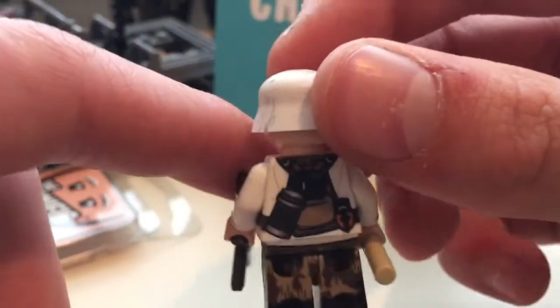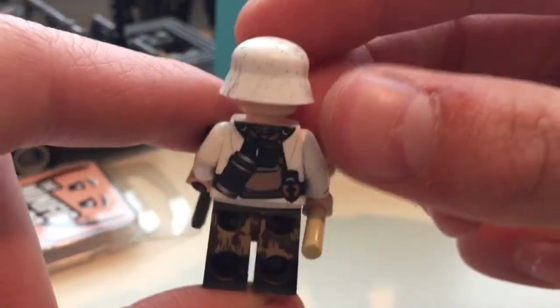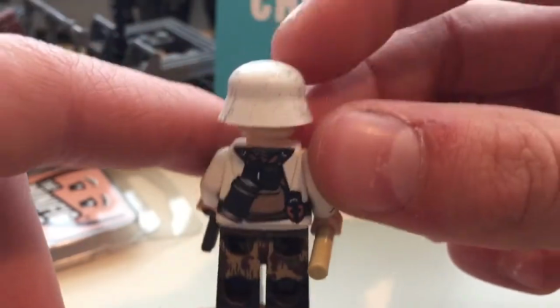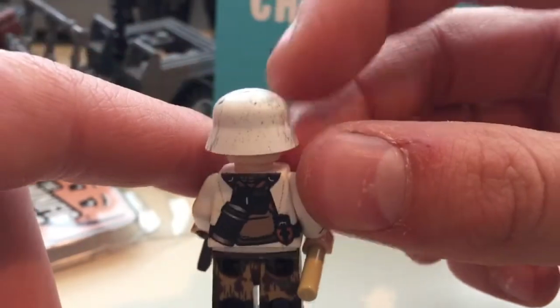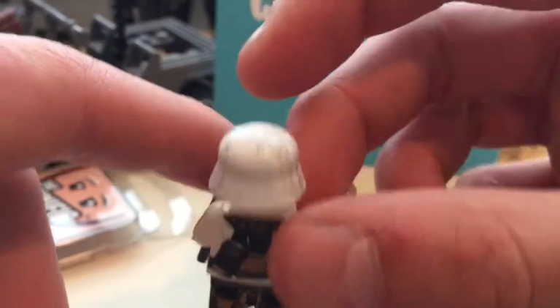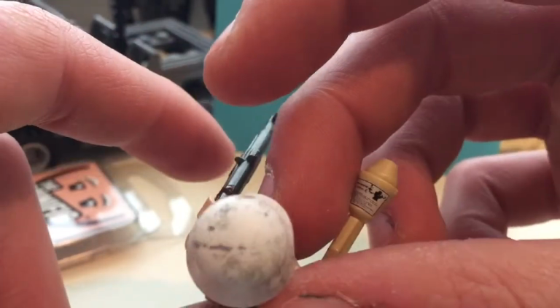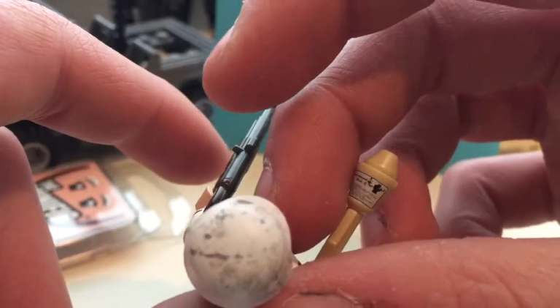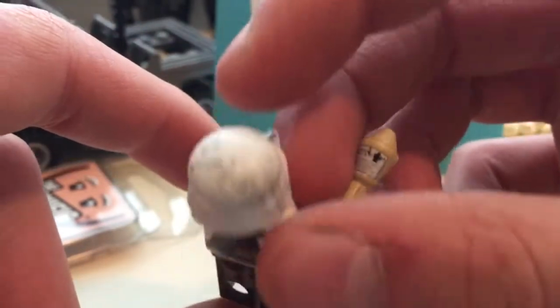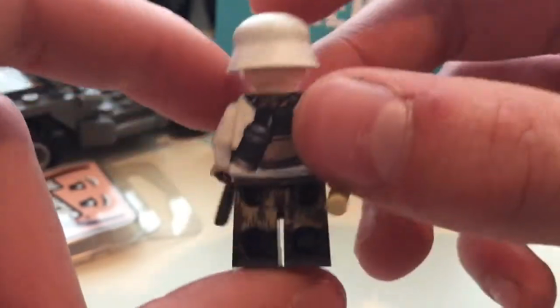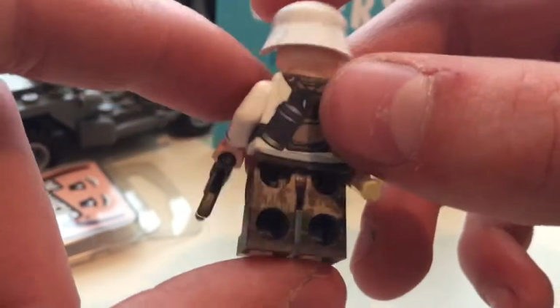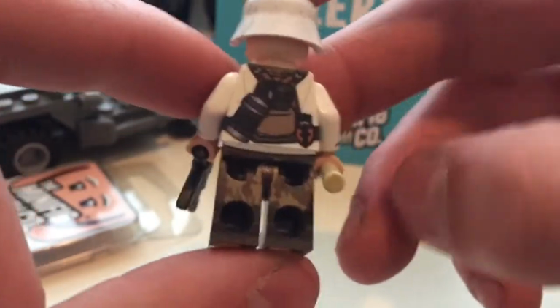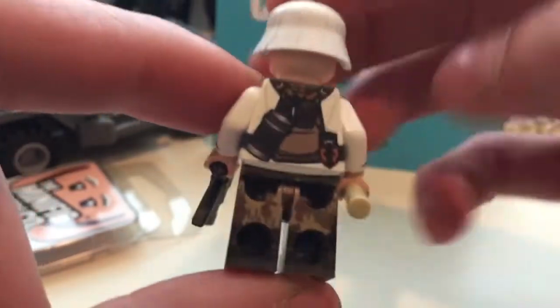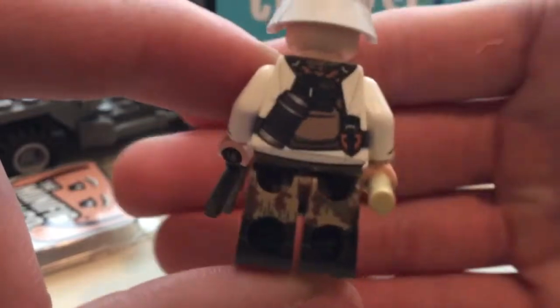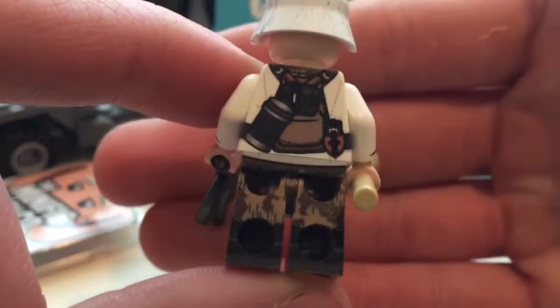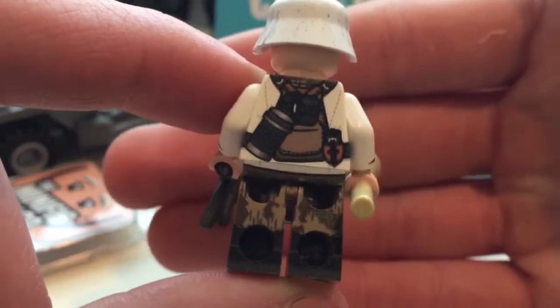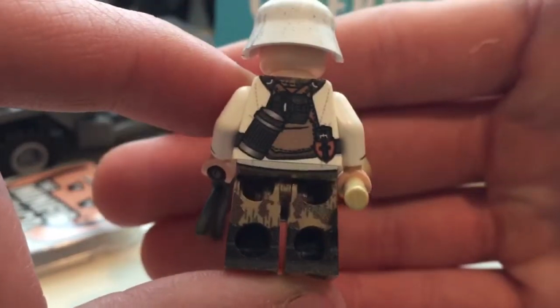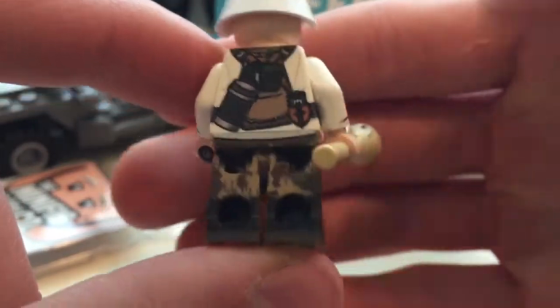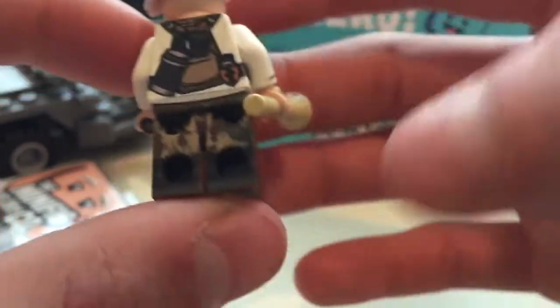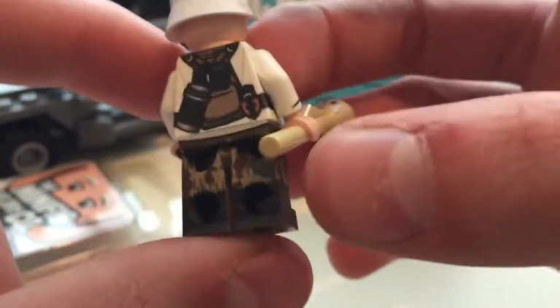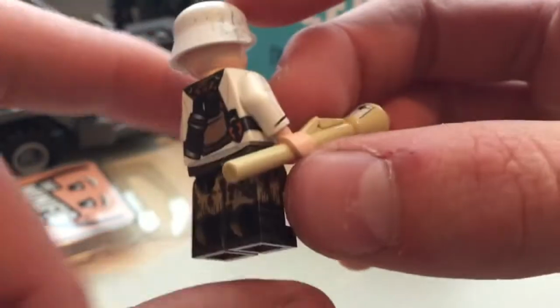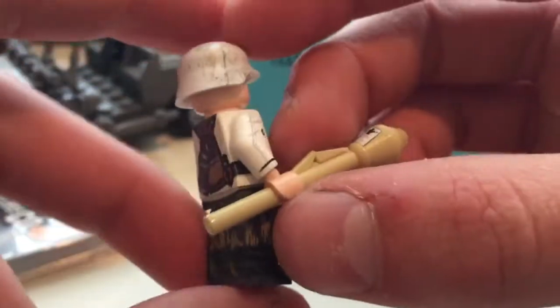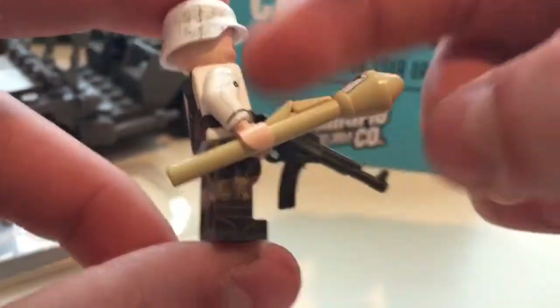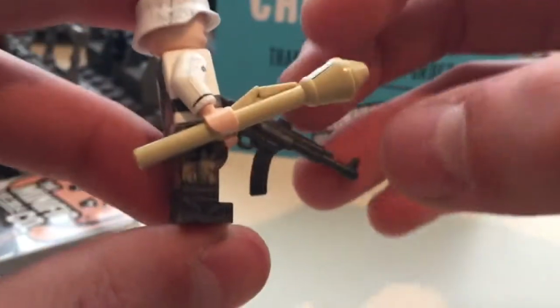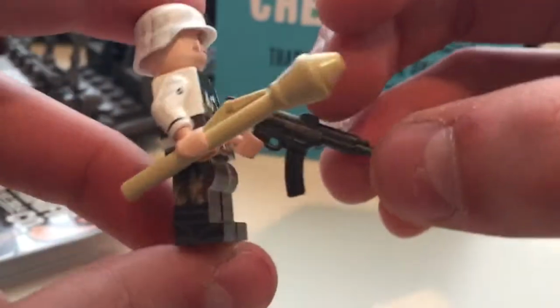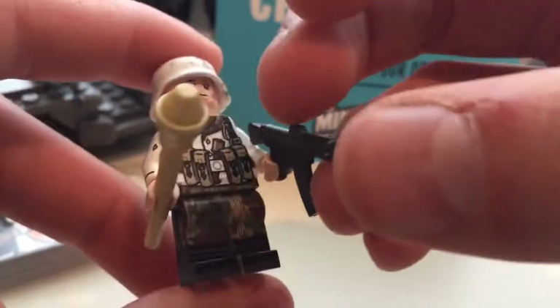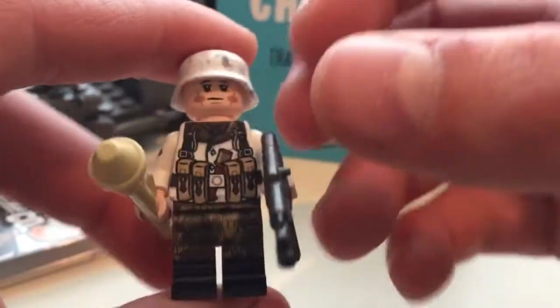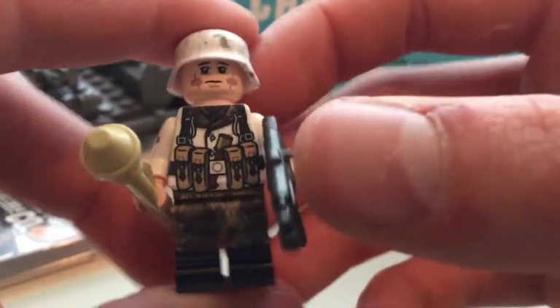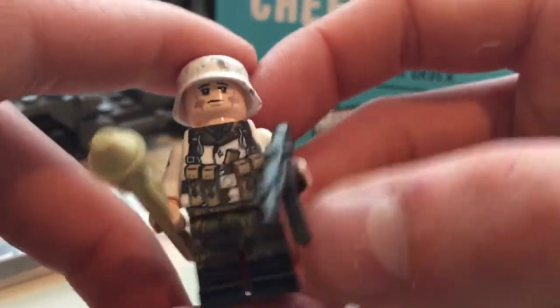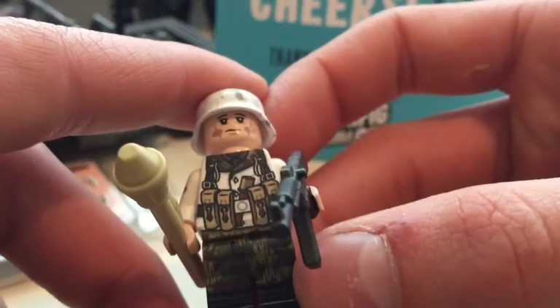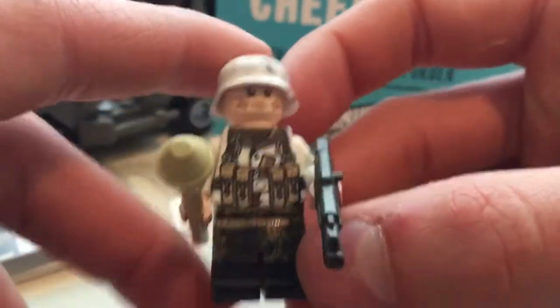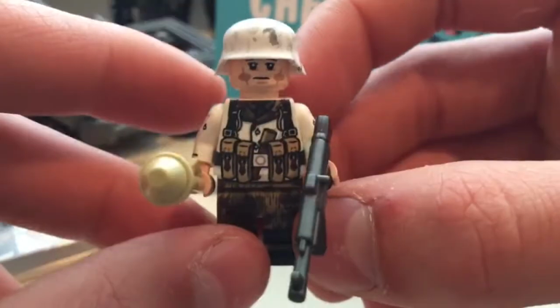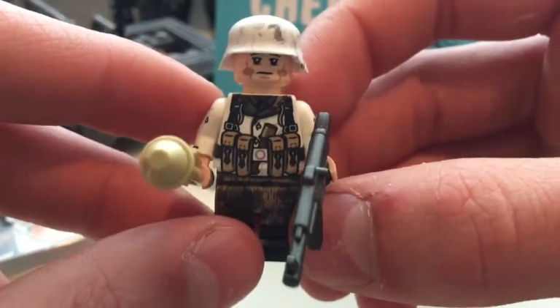It has the winter Stahlhelm, which is a piece they released individually, but I really like it on here. There's also splinter camo on the bottom — the legs and then under the overcoat.